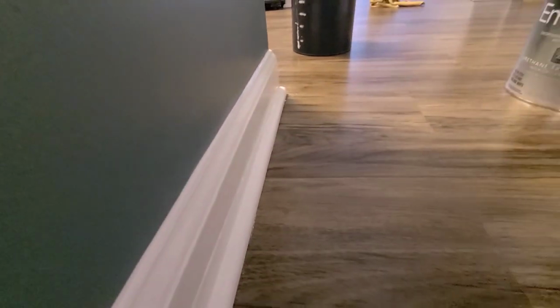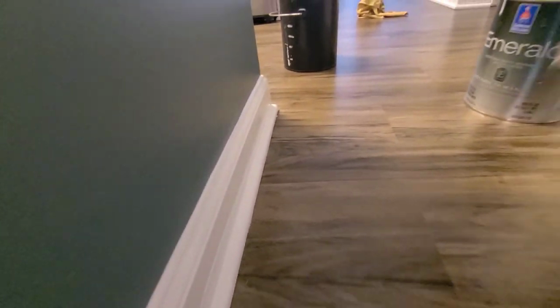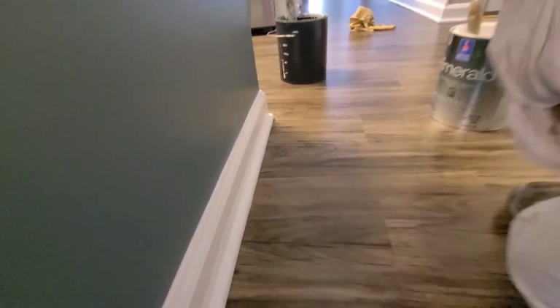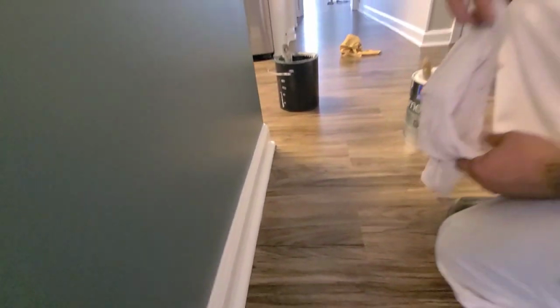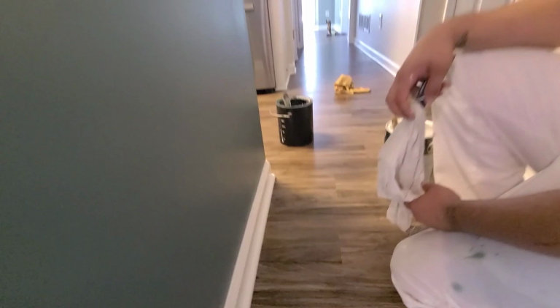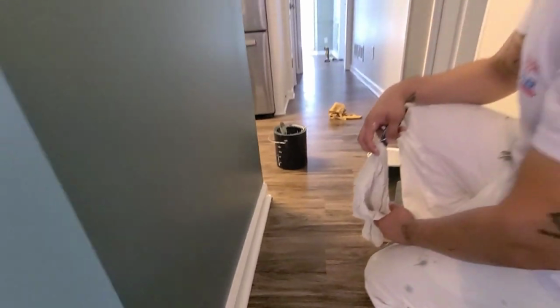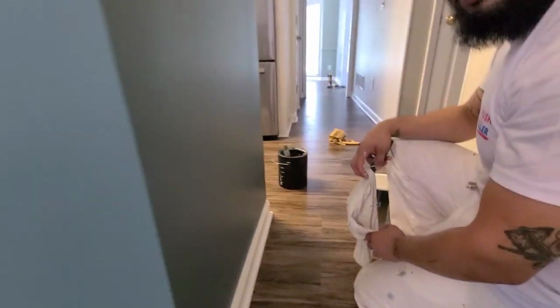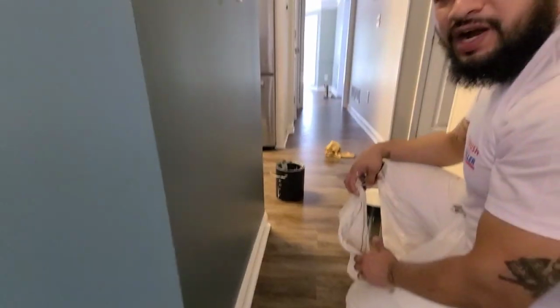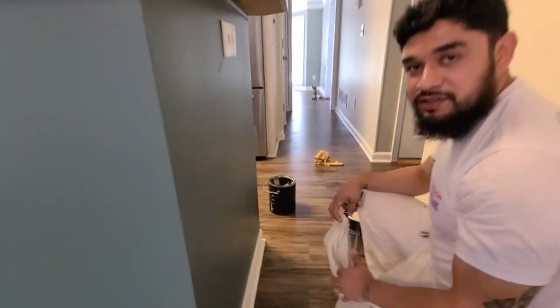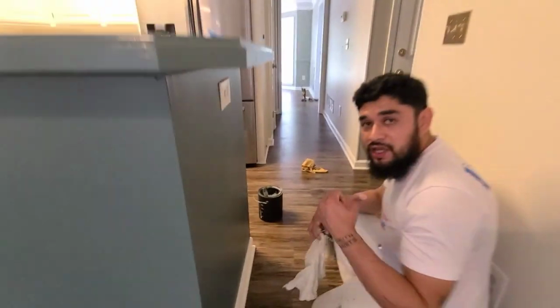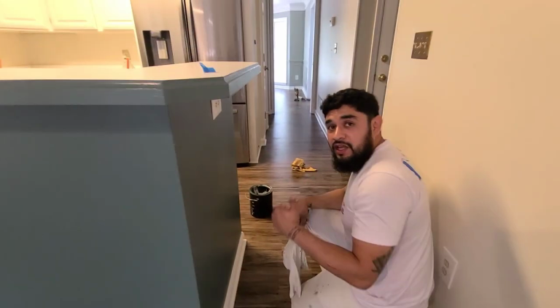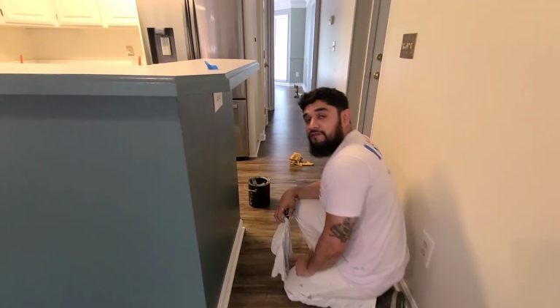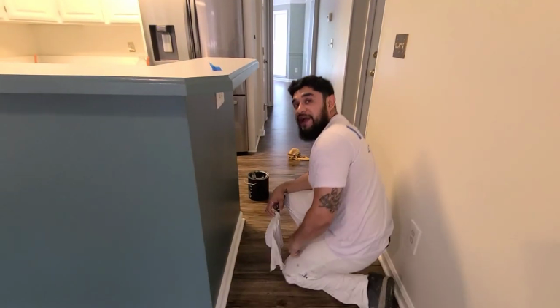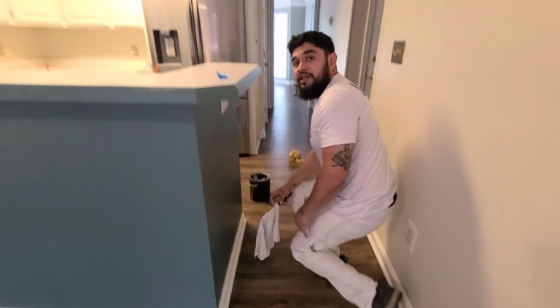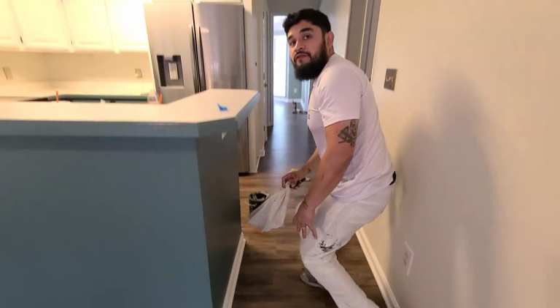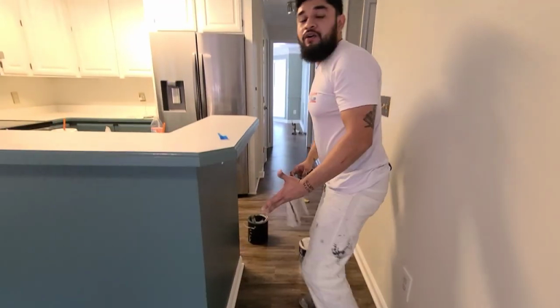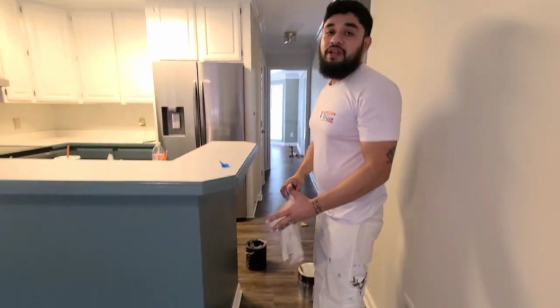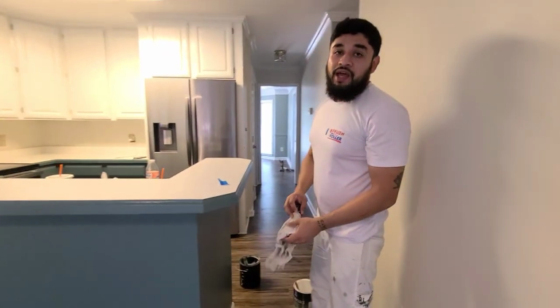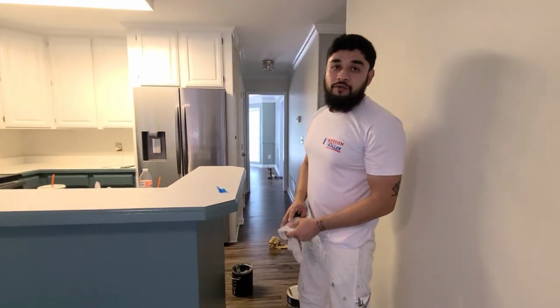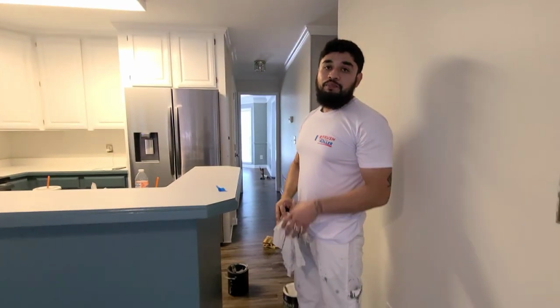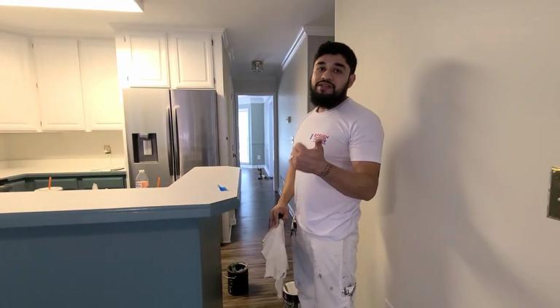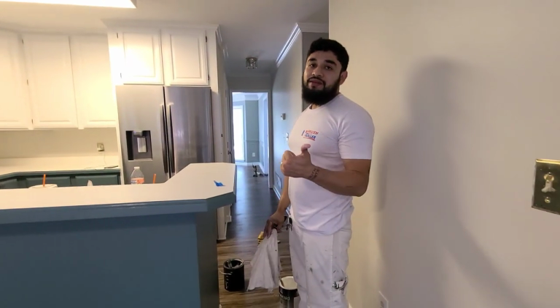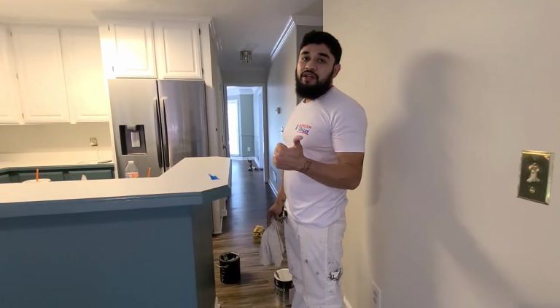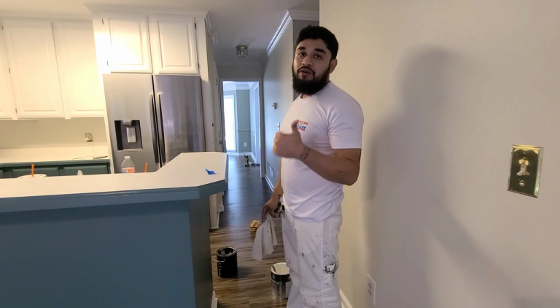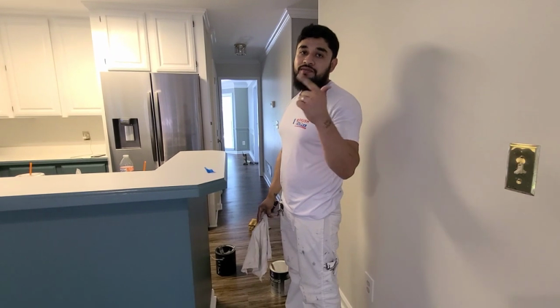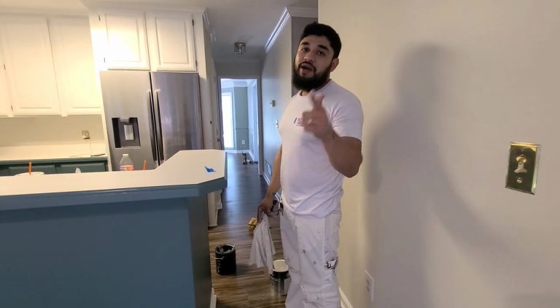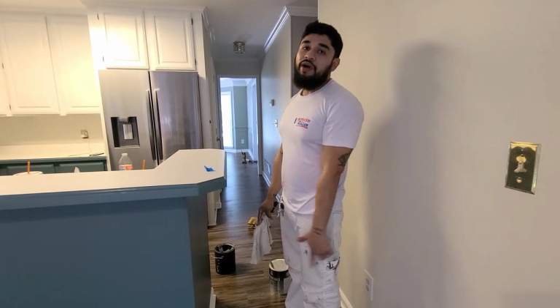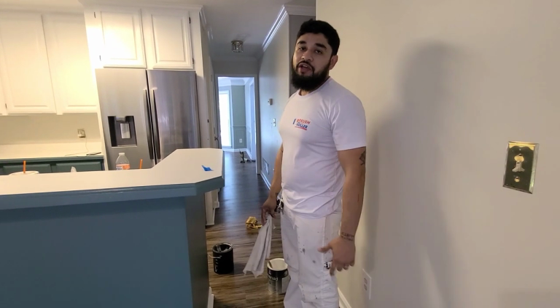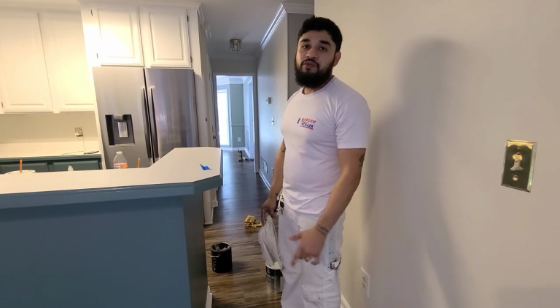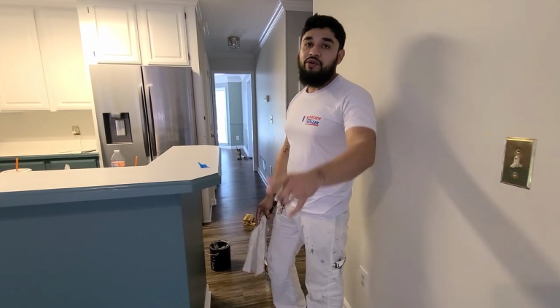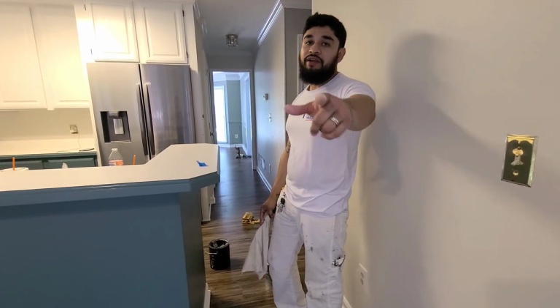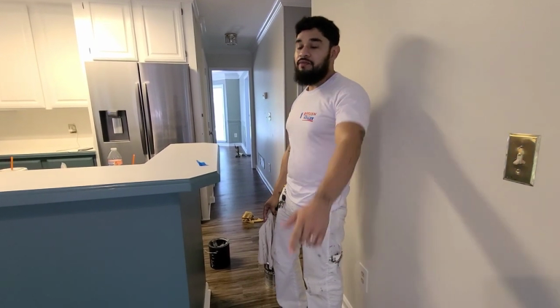And that is how we paint baseboards, guys. If you like it and found it helpful, please like the video and subscribe to our channel. Check you out next time.